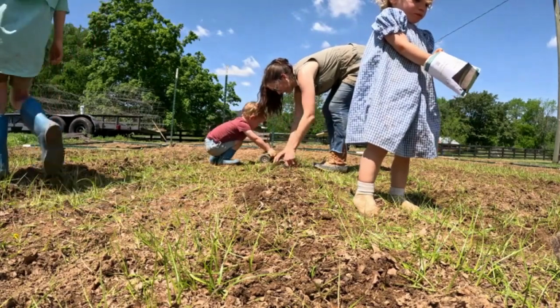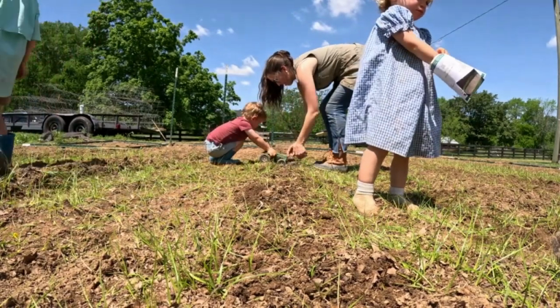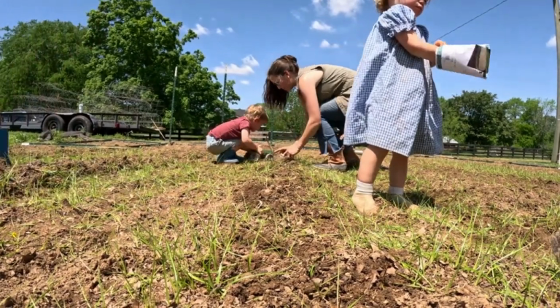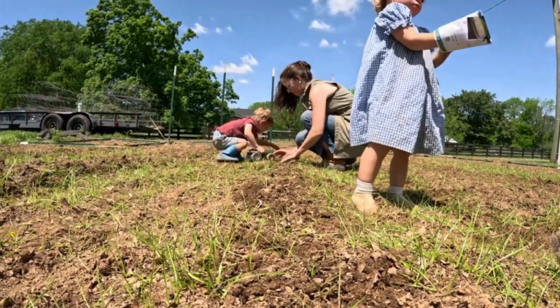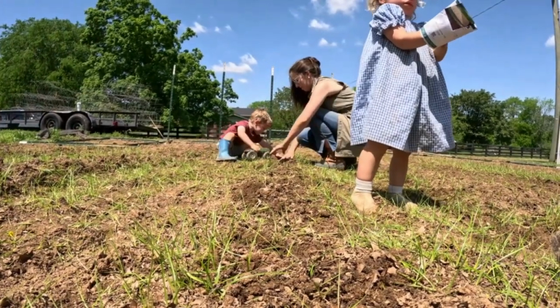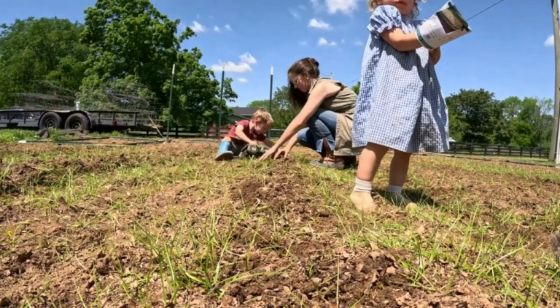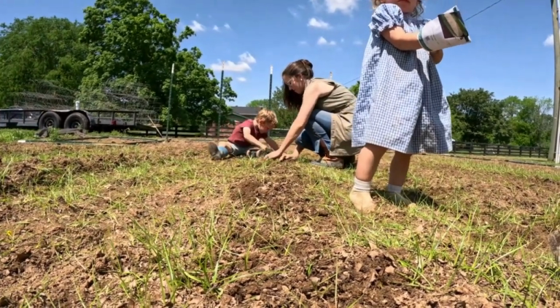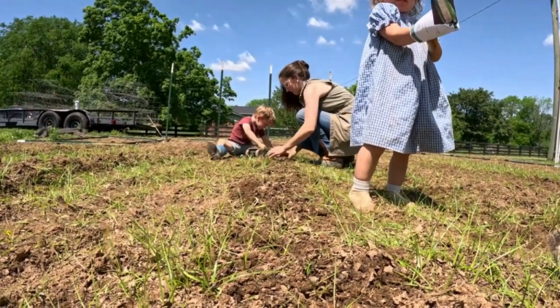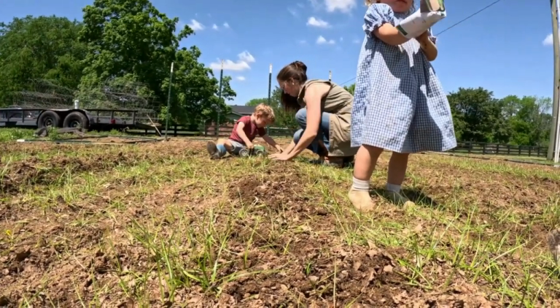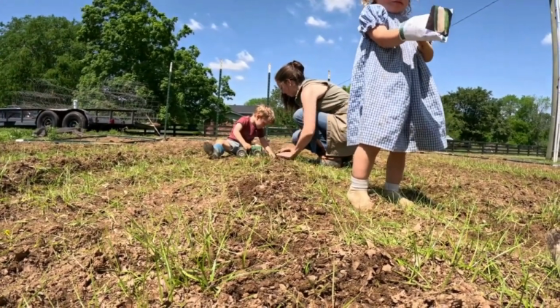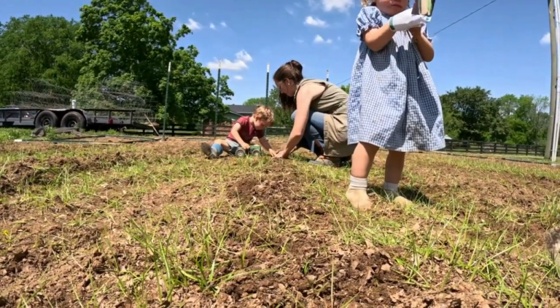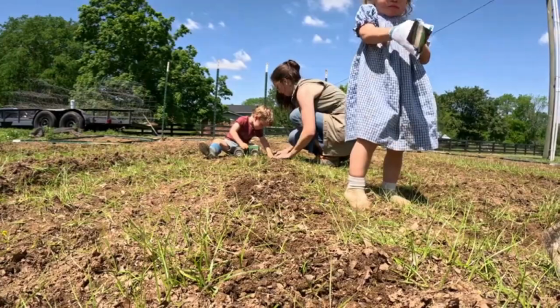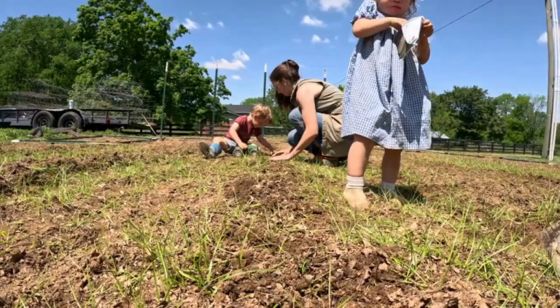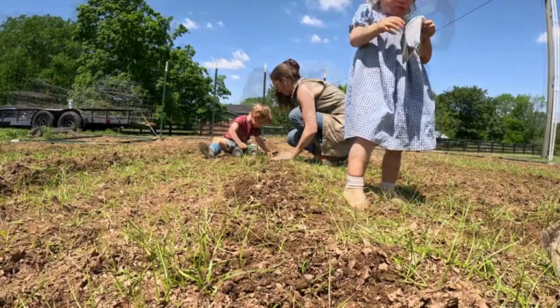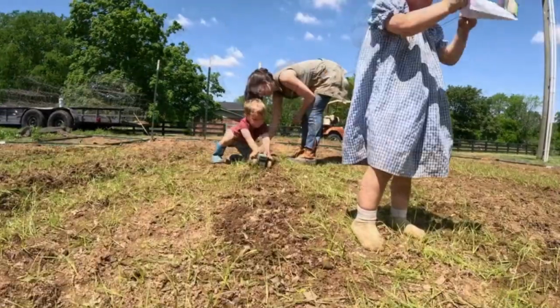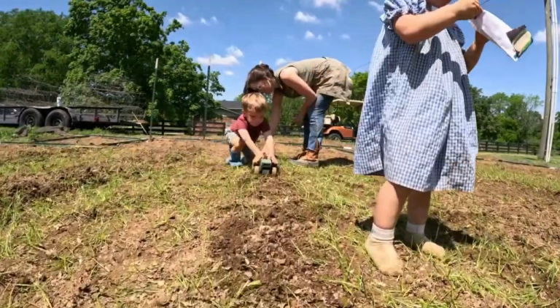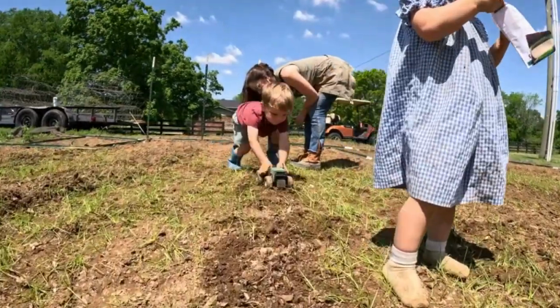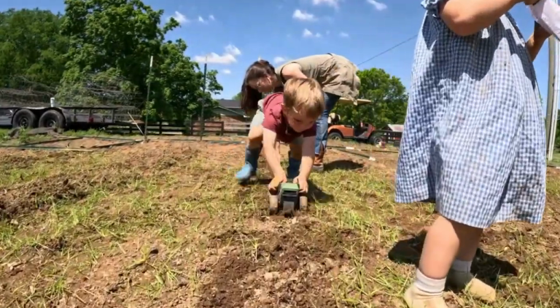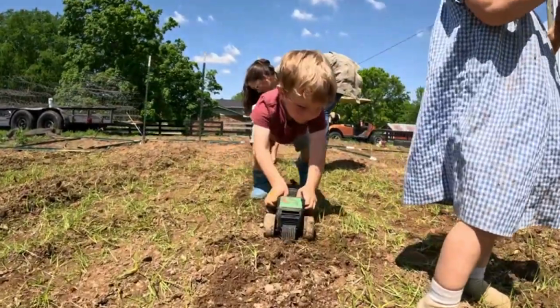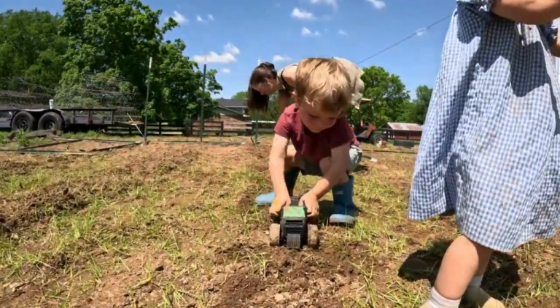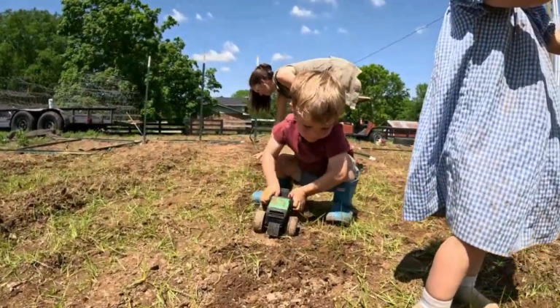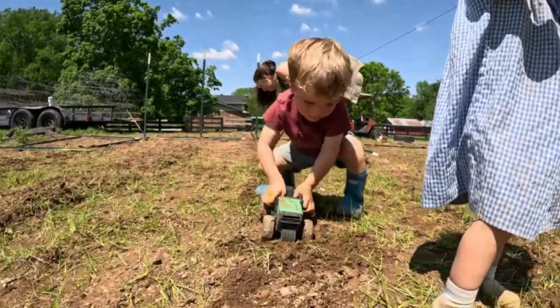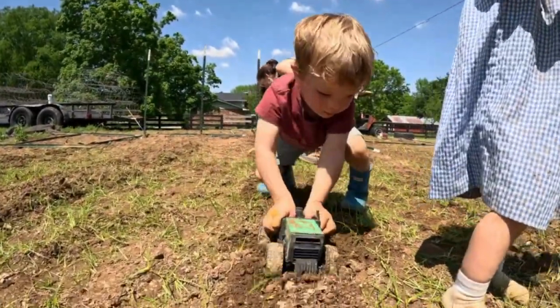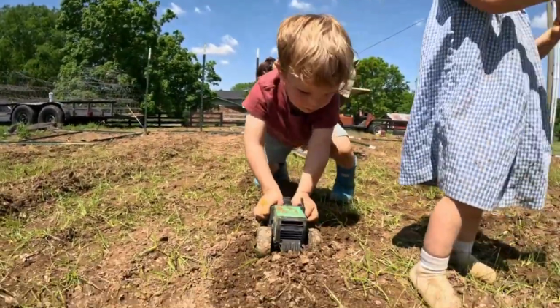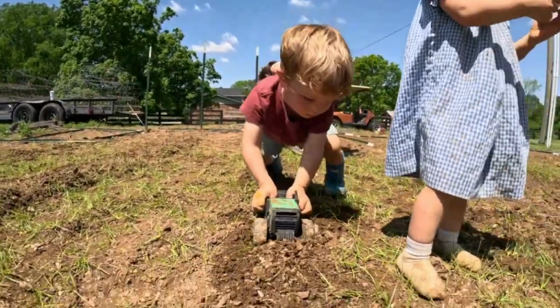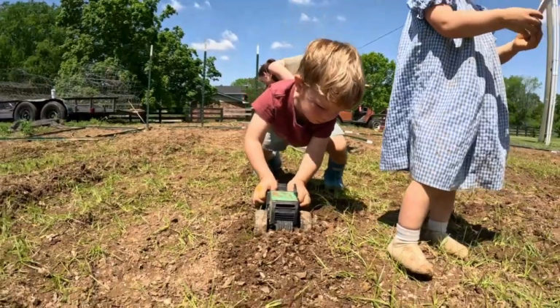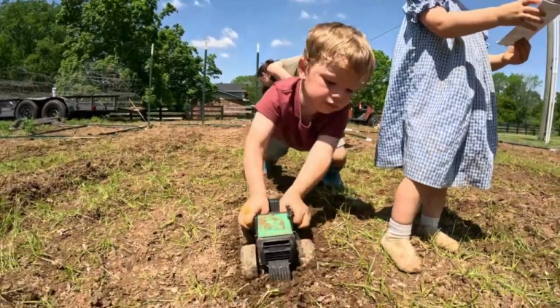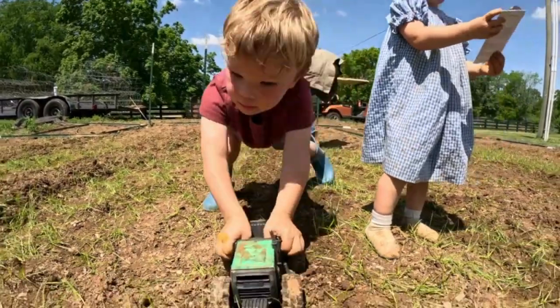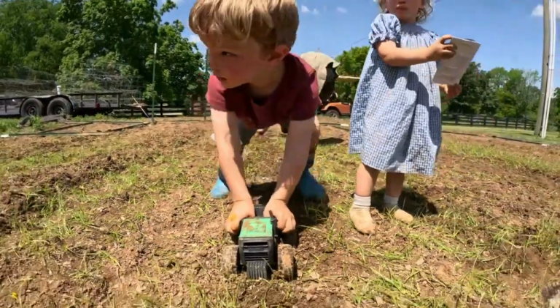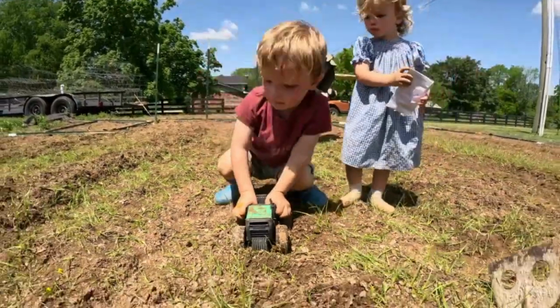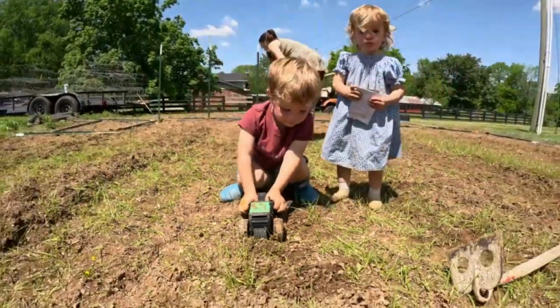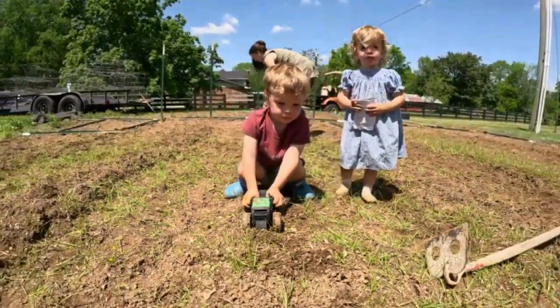Declan had a fun idea — he buried the seeds using his toy truck. Good job, Declan!